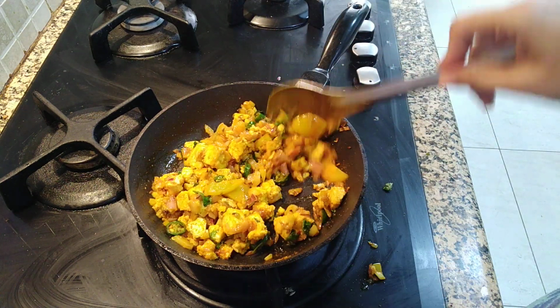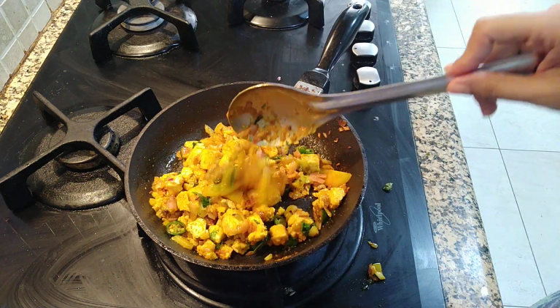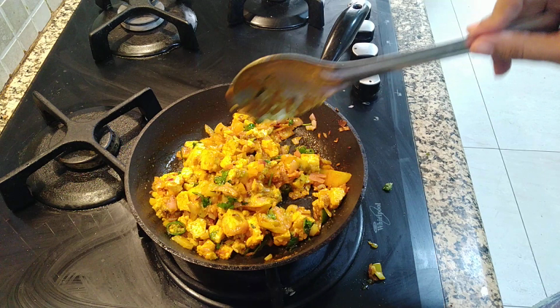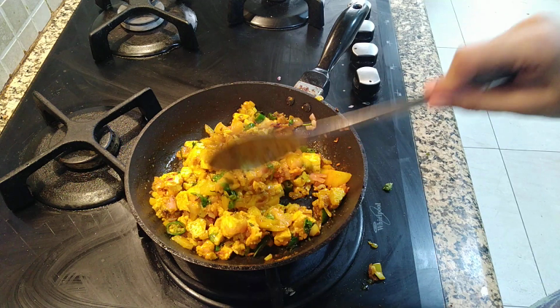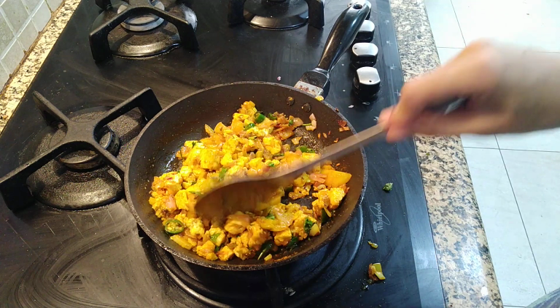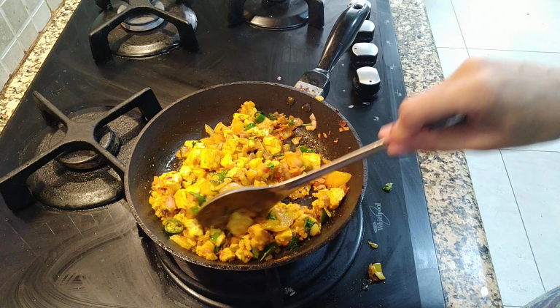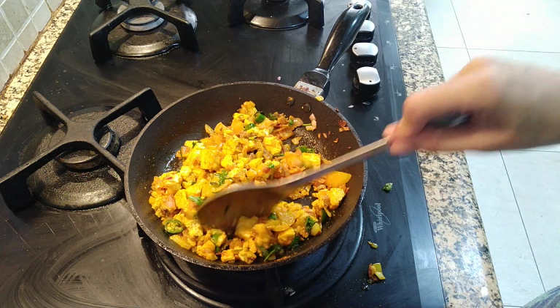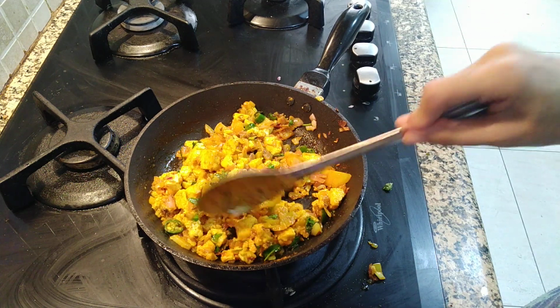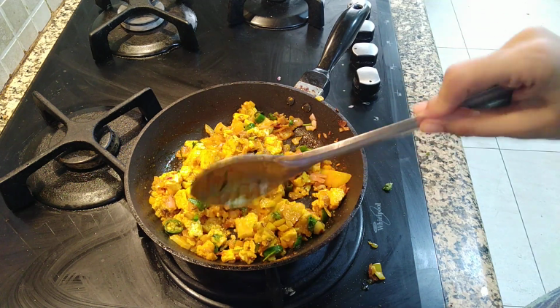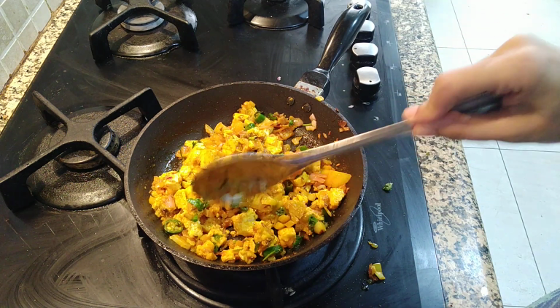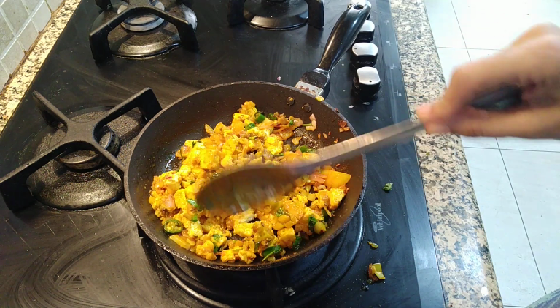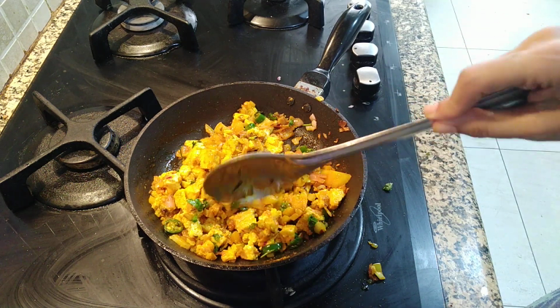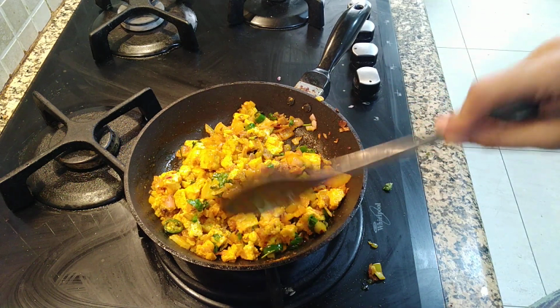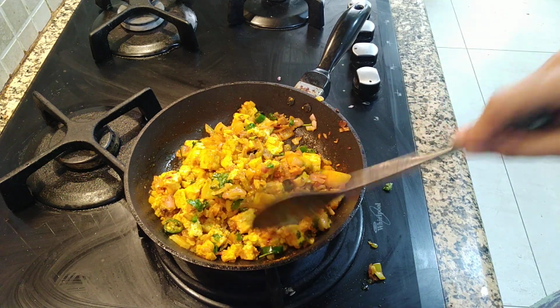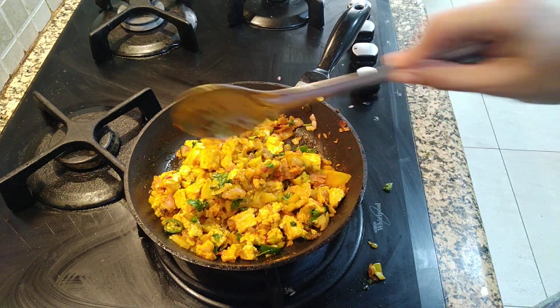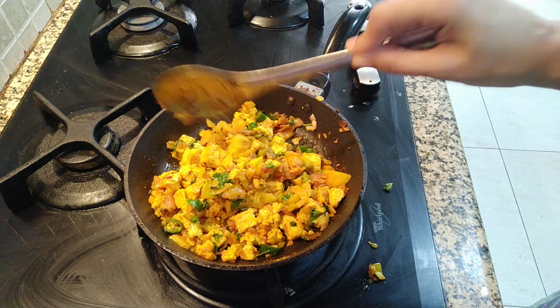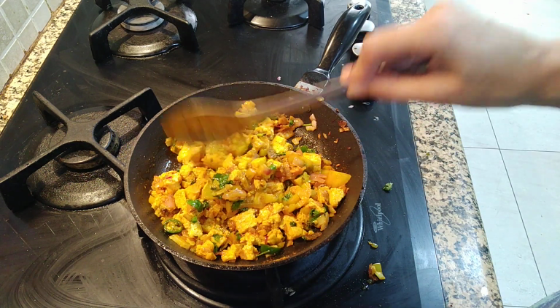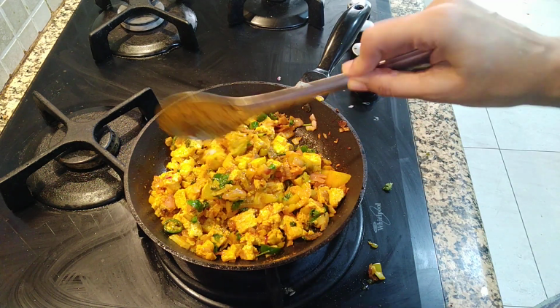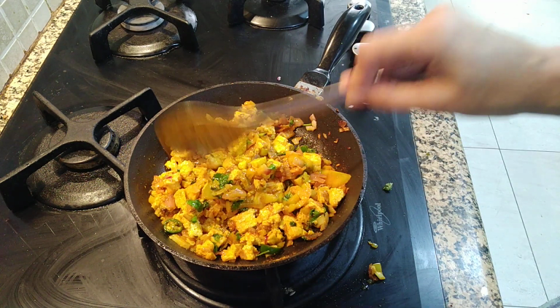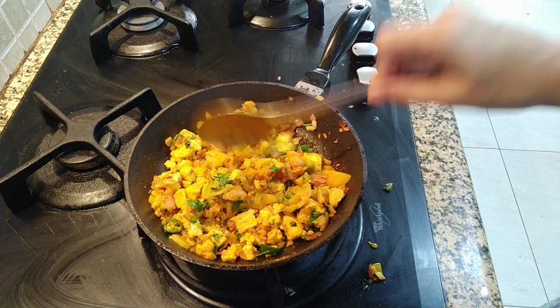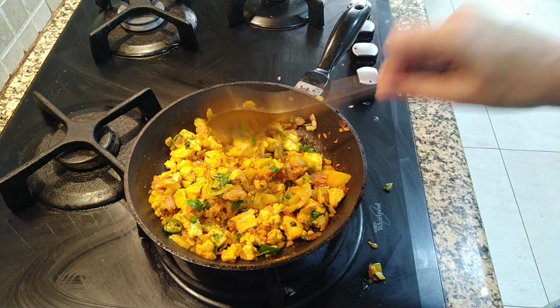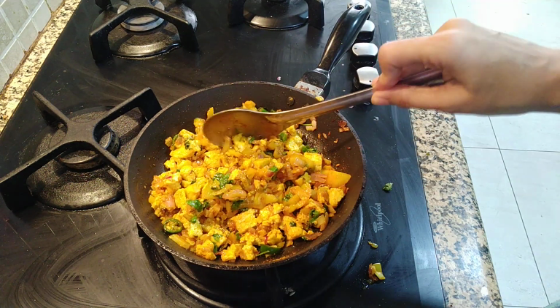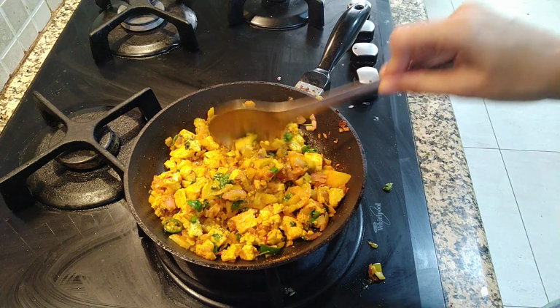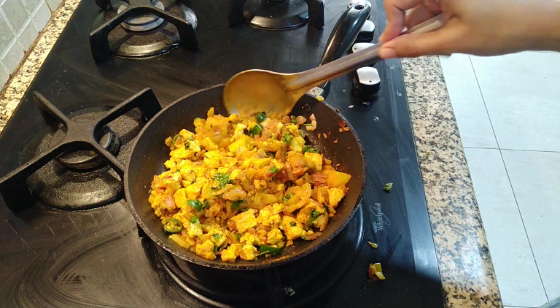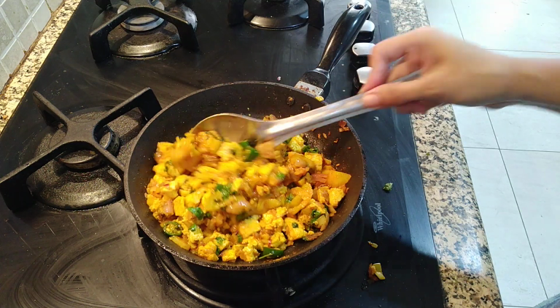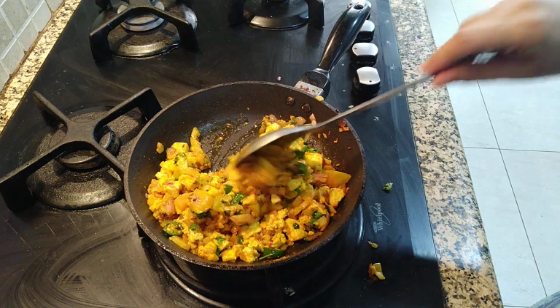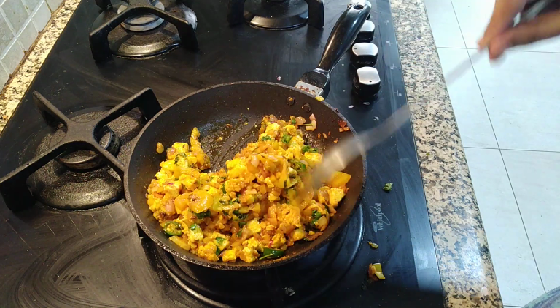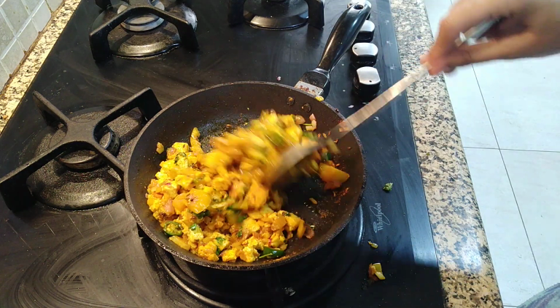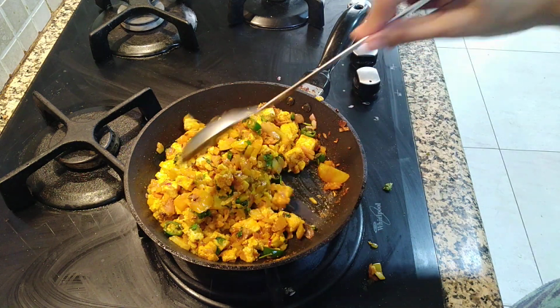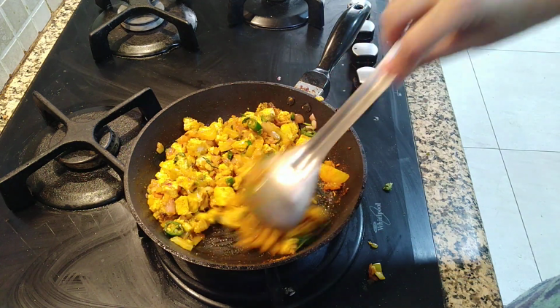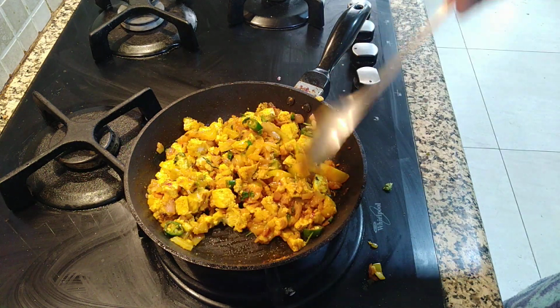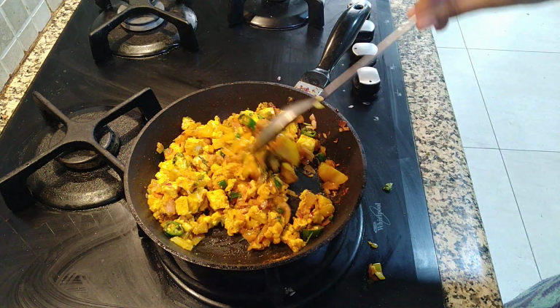So as you can see, this is ready. It will not take much time at all.